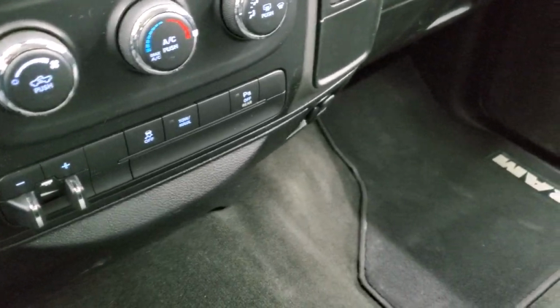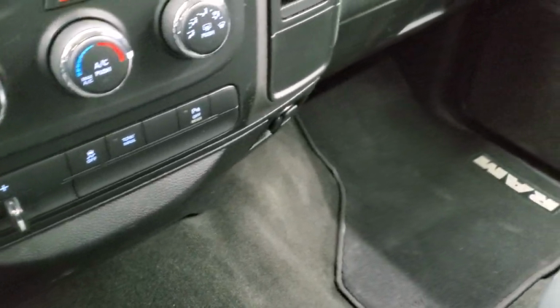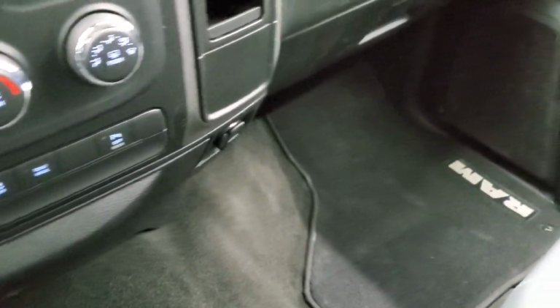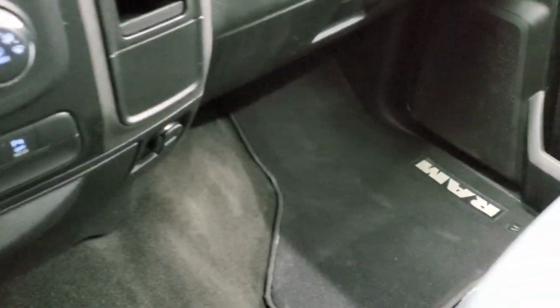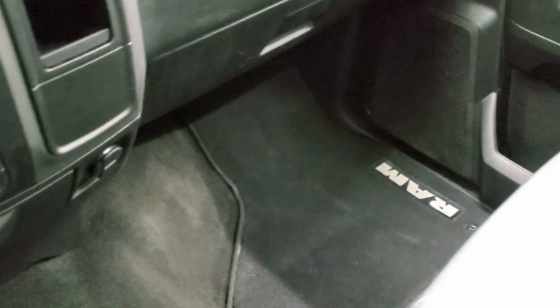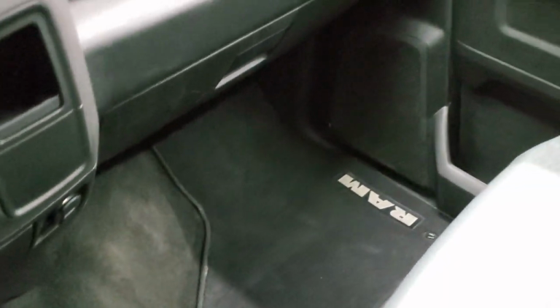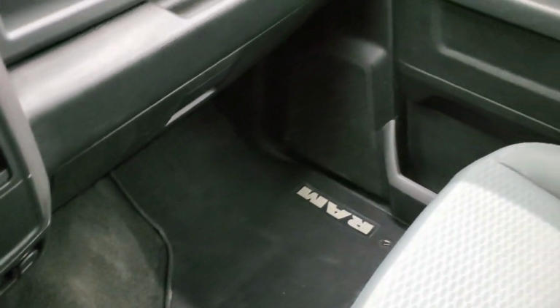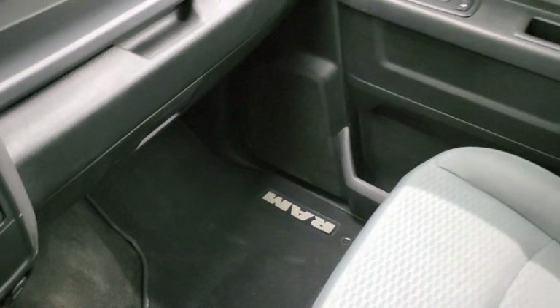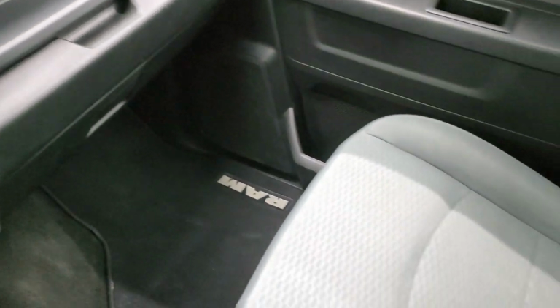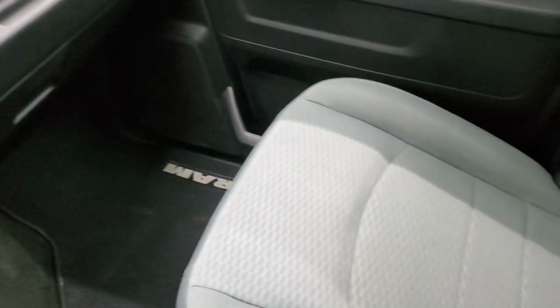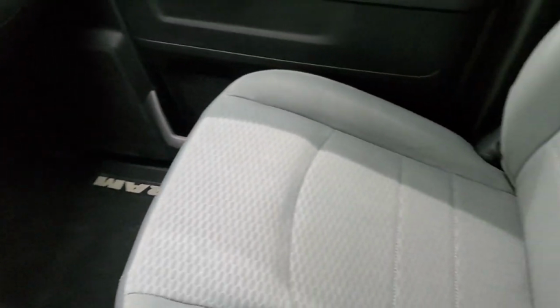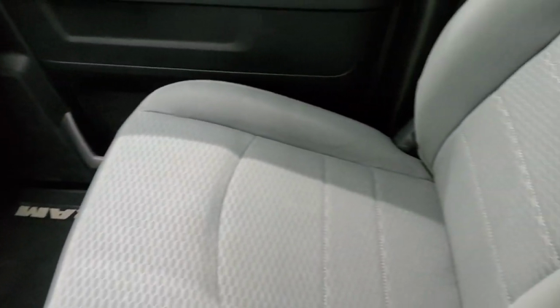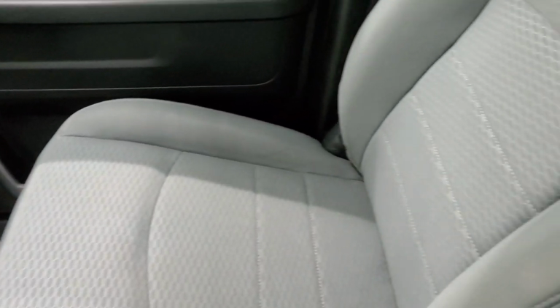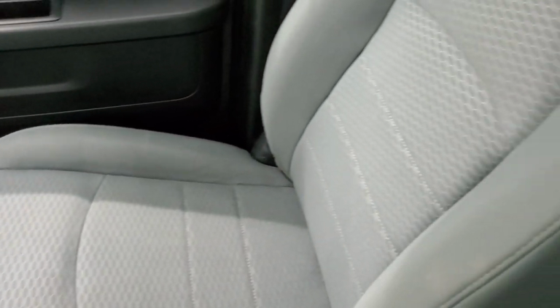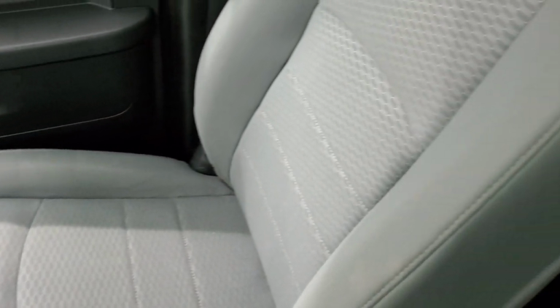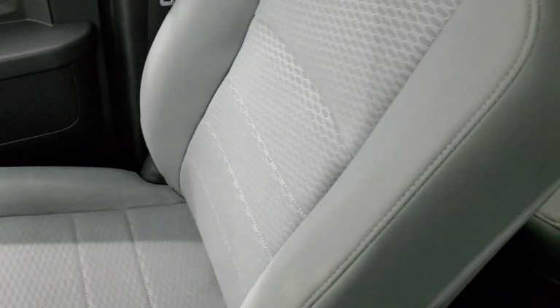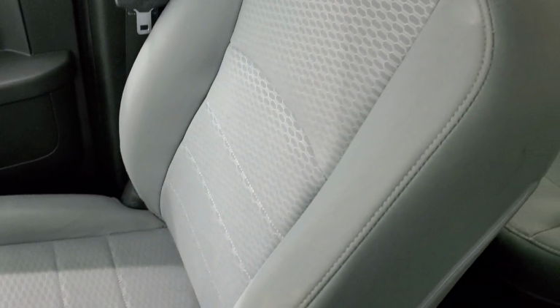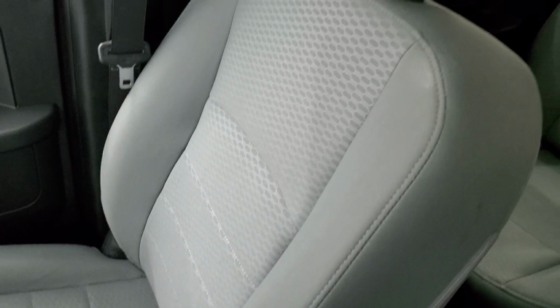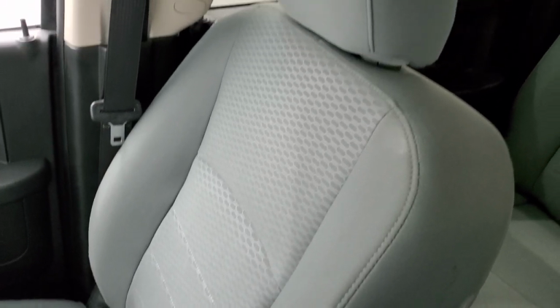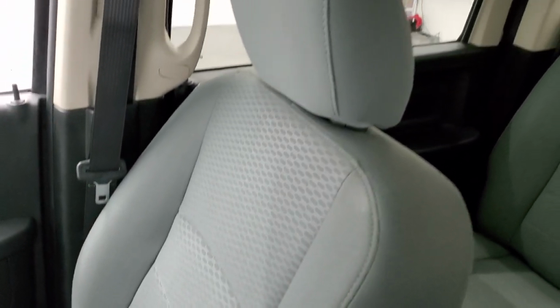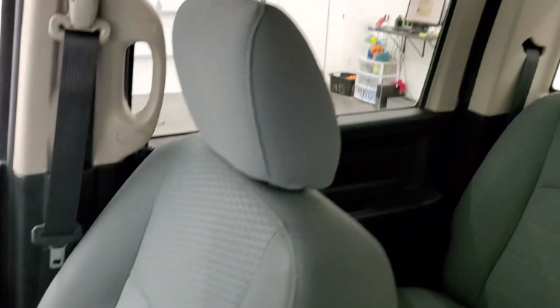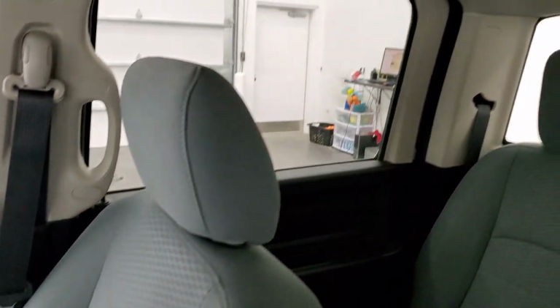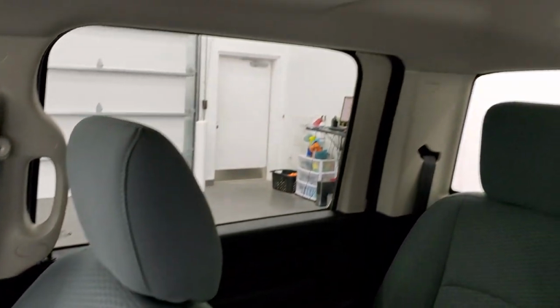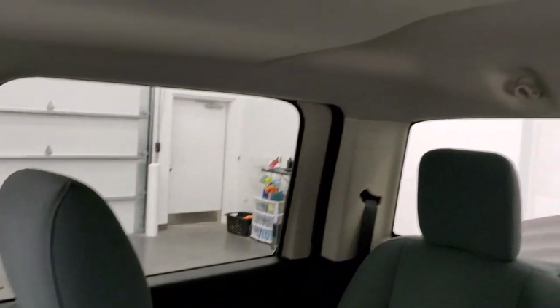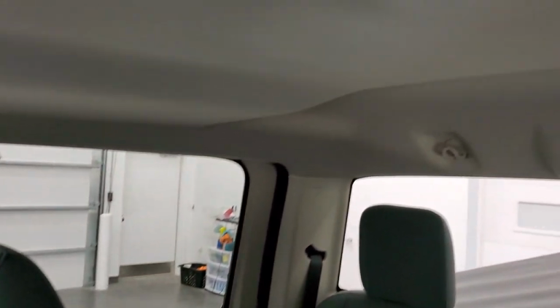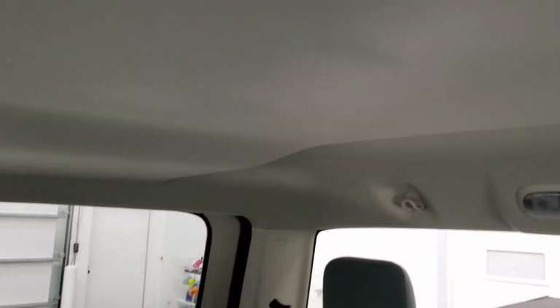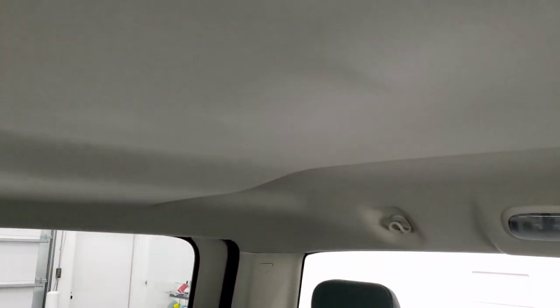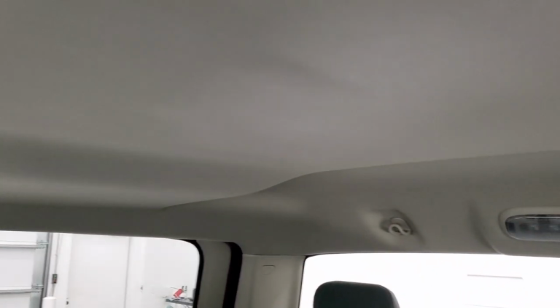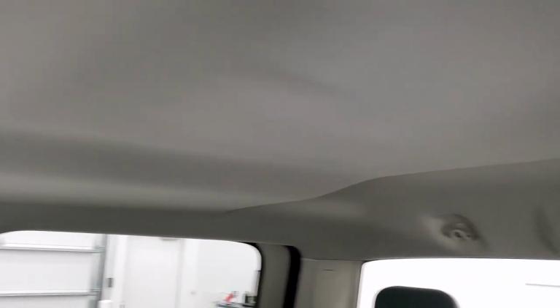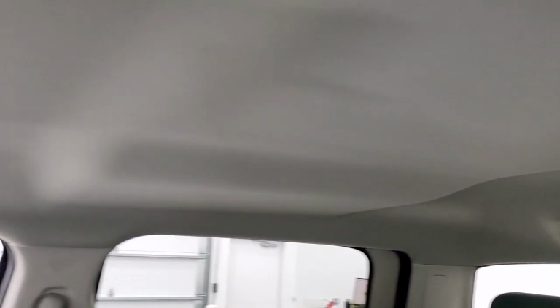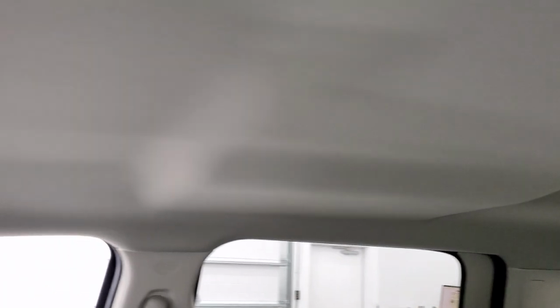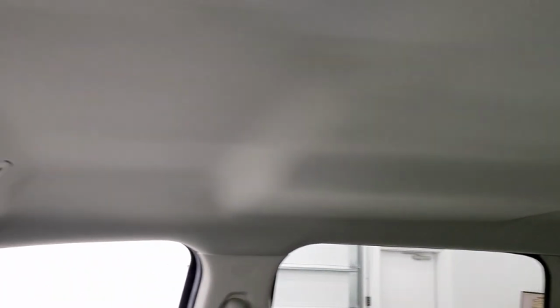Passenger side floor mat, seat, and carpeting are in nice shape — no rips or tears on there, looks really good. It smells very clean inside this truck and the headliner is in great shape as well.